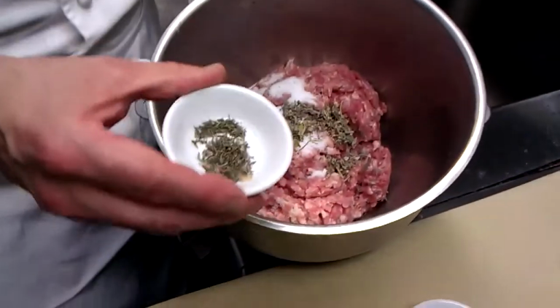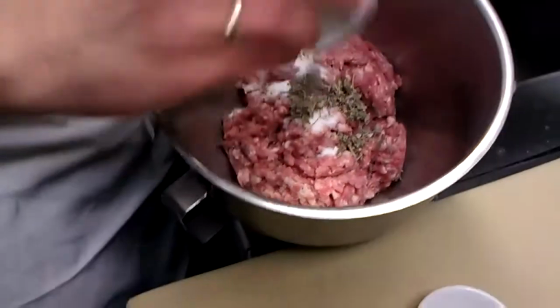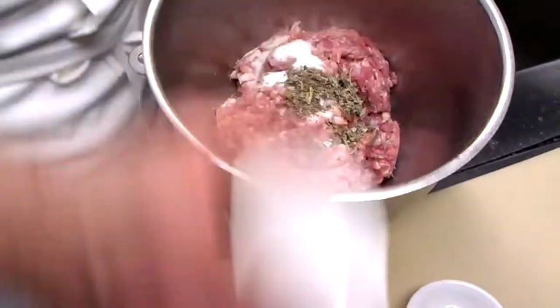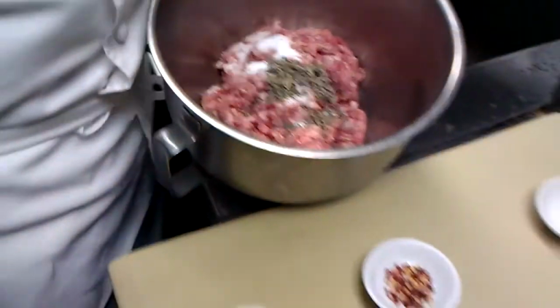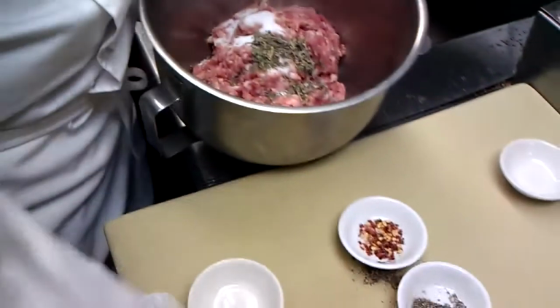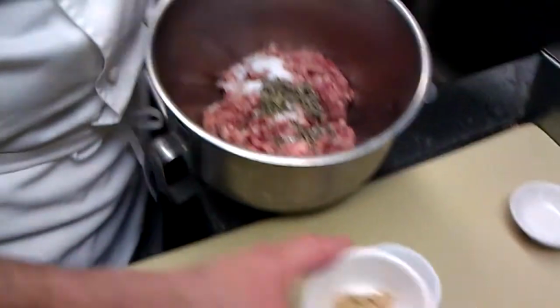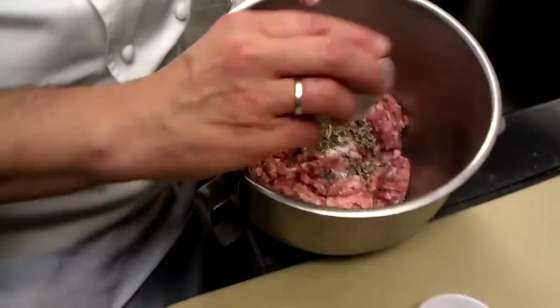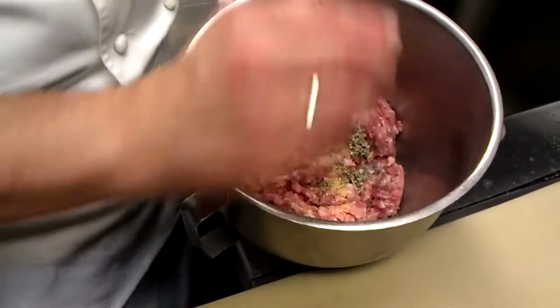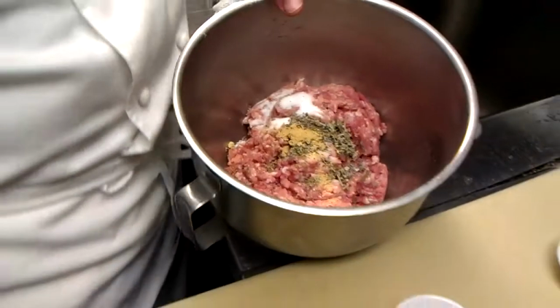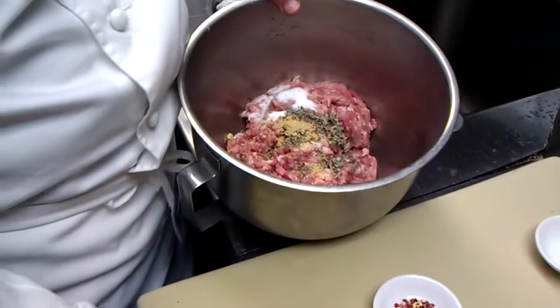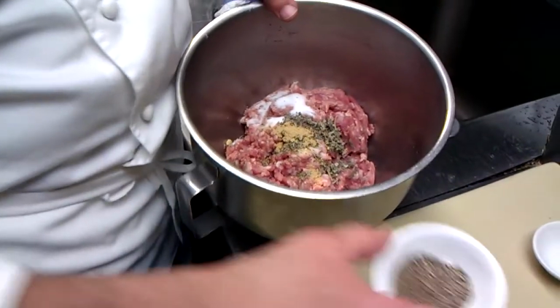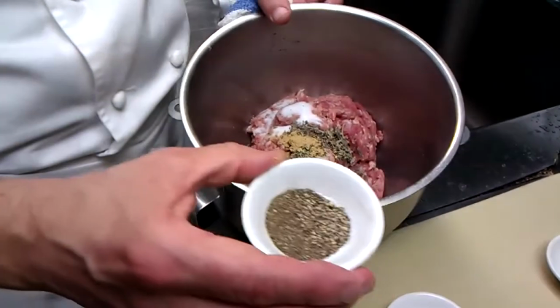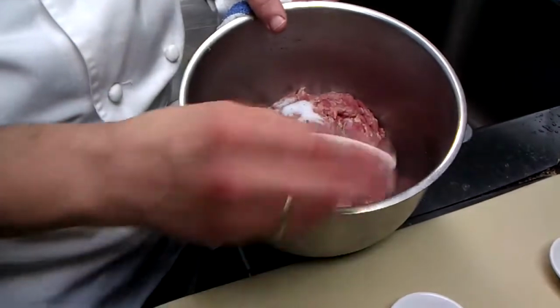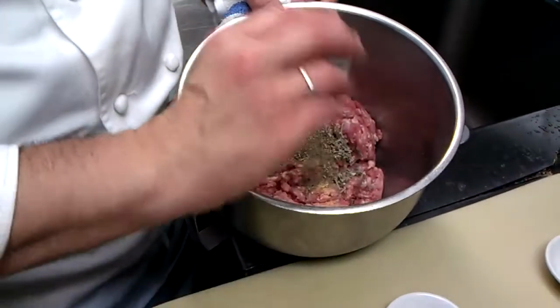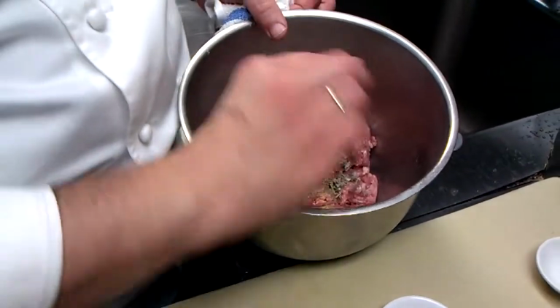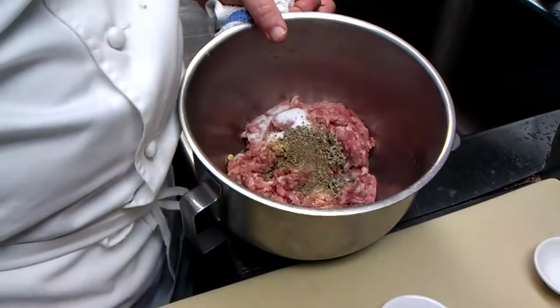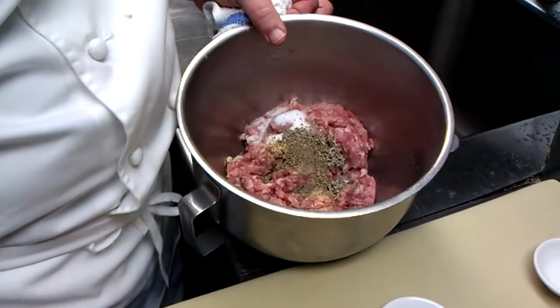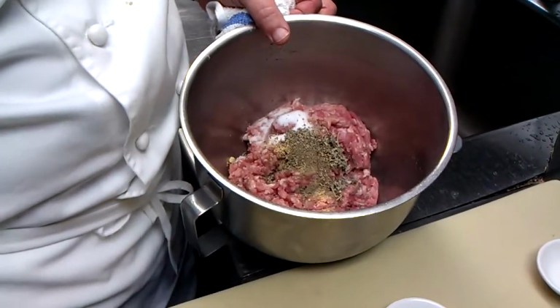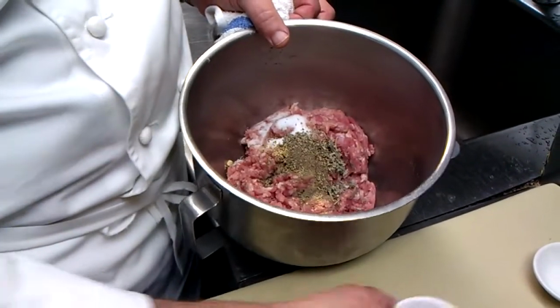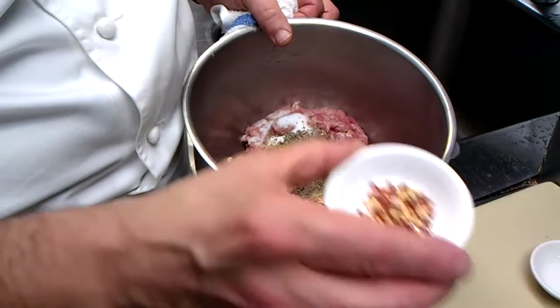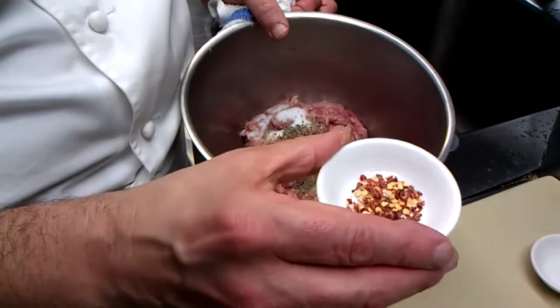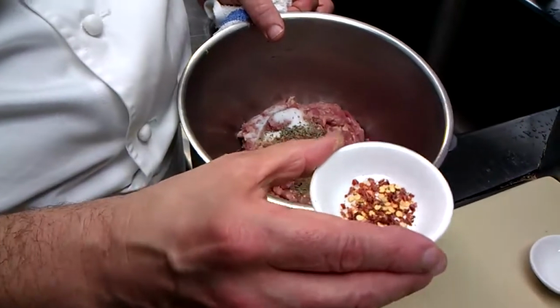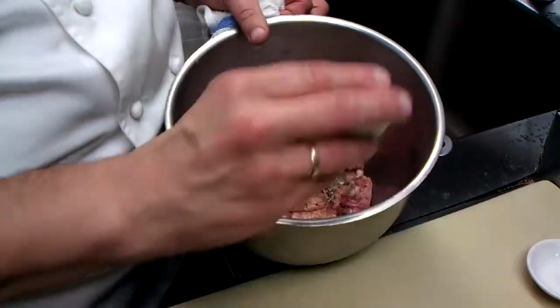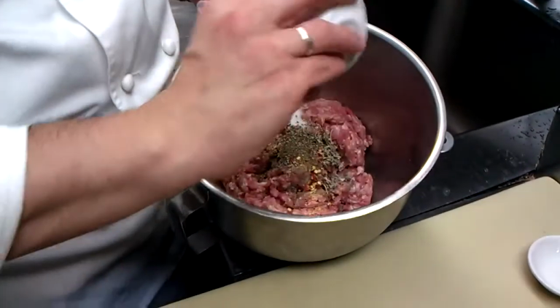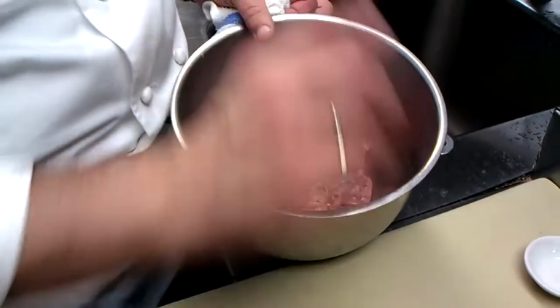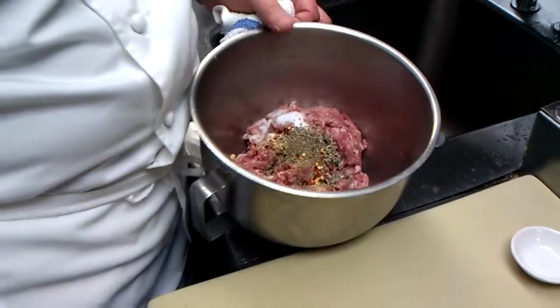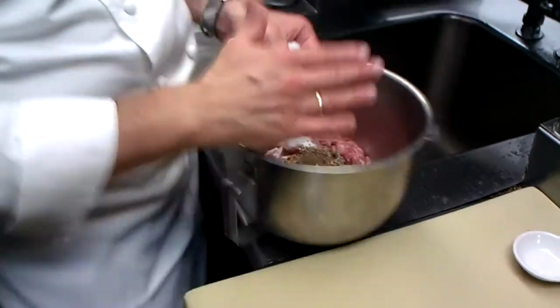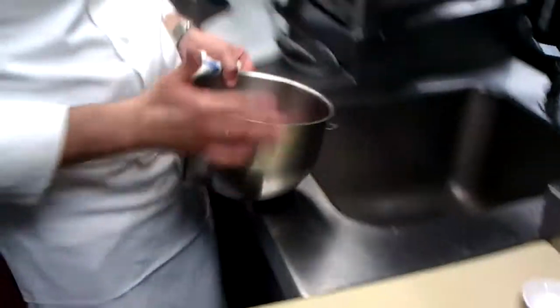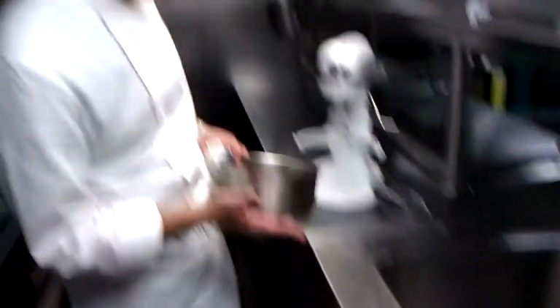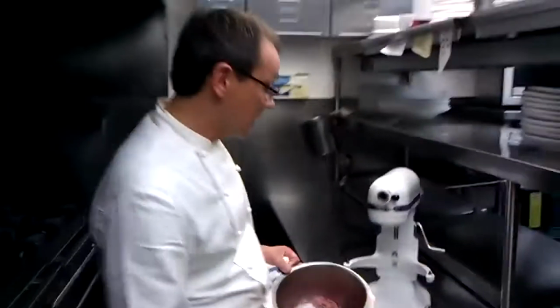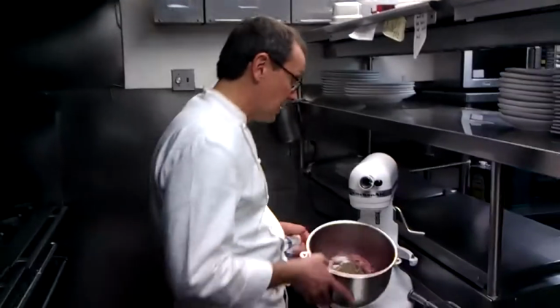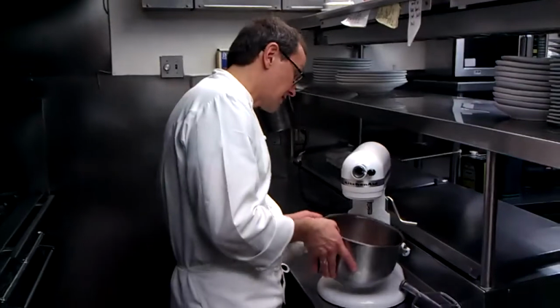Some dried thyme, a little ground ginger, some black pepper. And the key ingredient I think is the red pepper flakes. We're going to put this into our KitchenAid and mix it up.